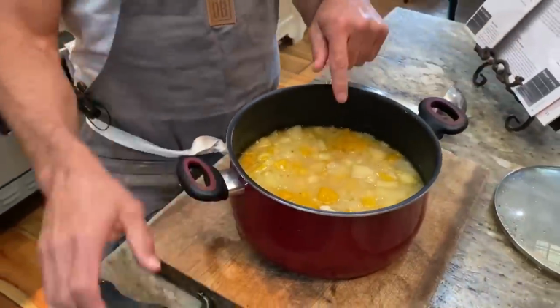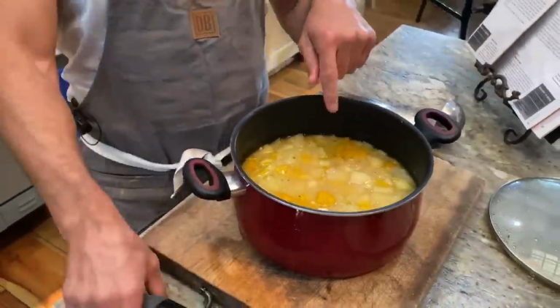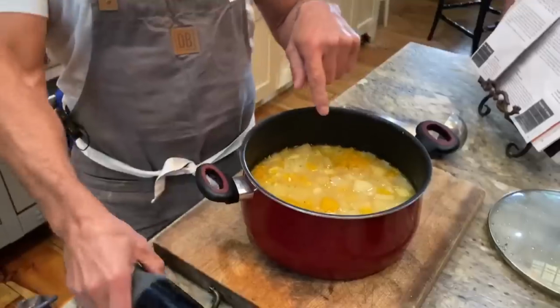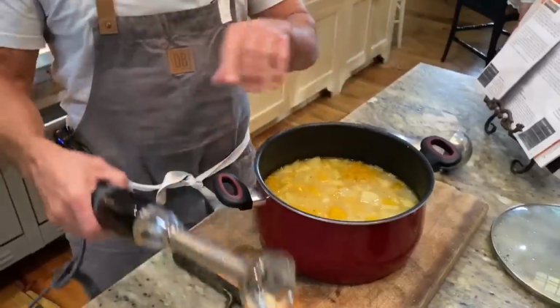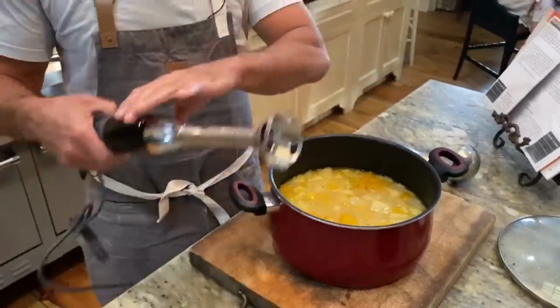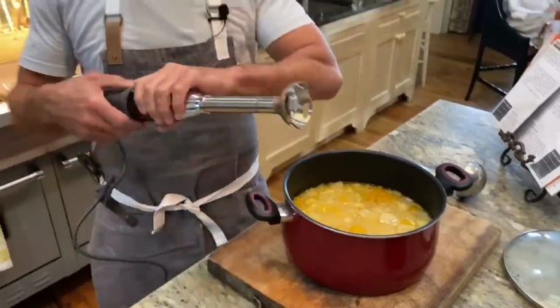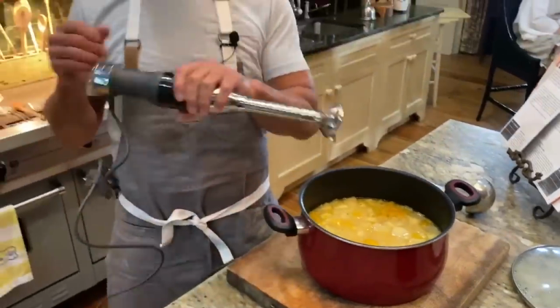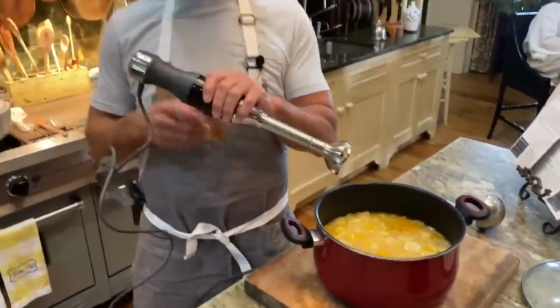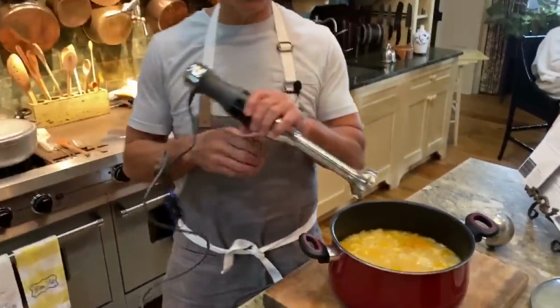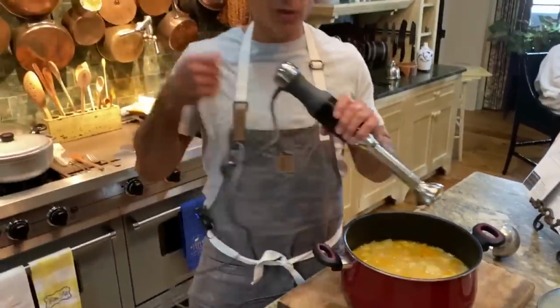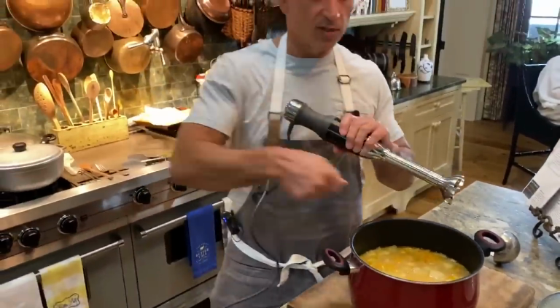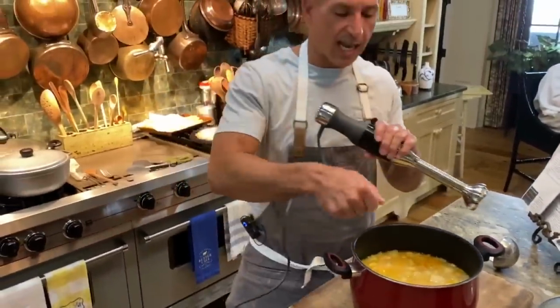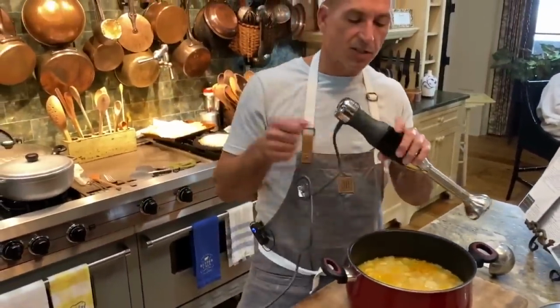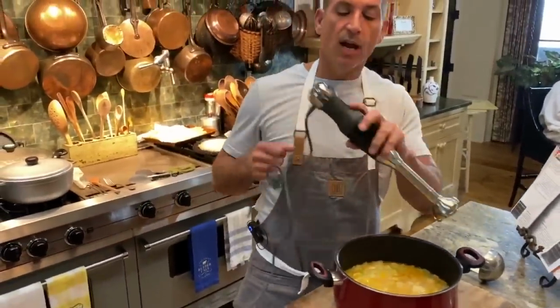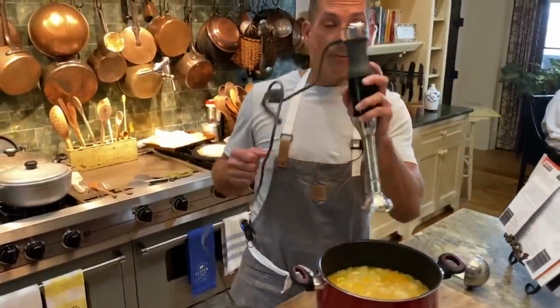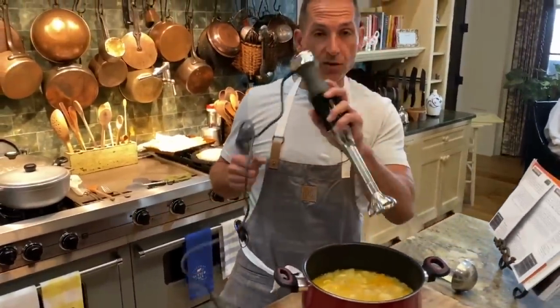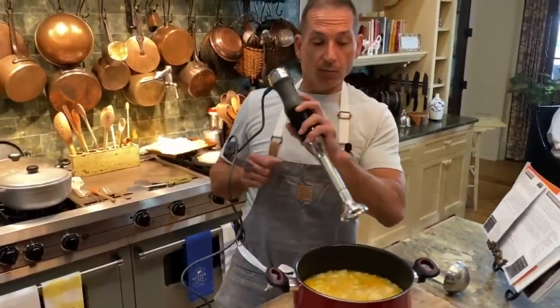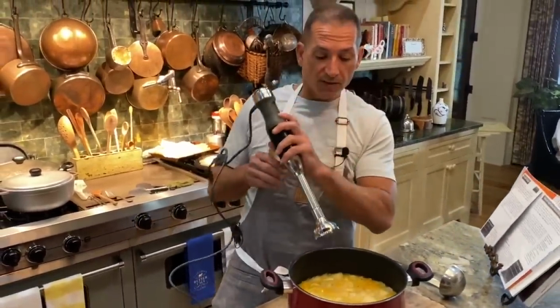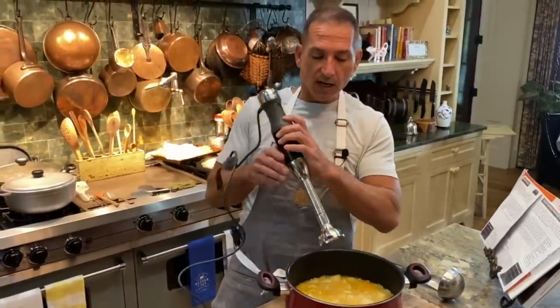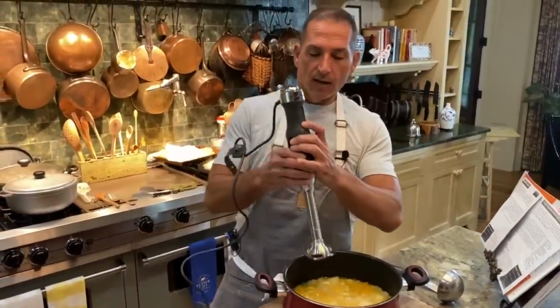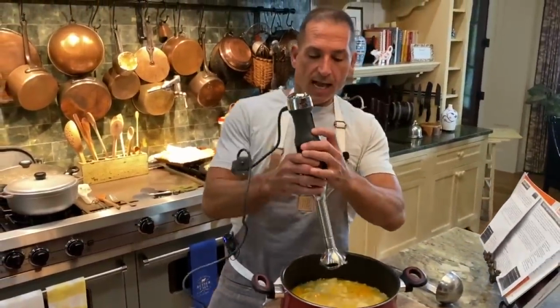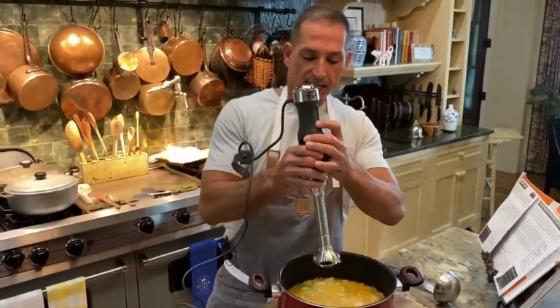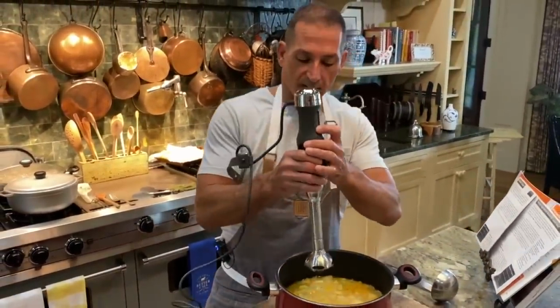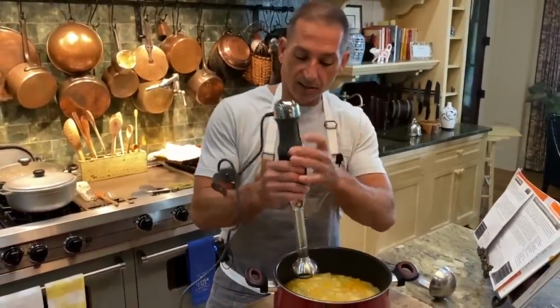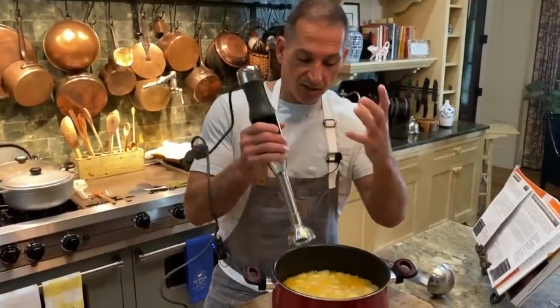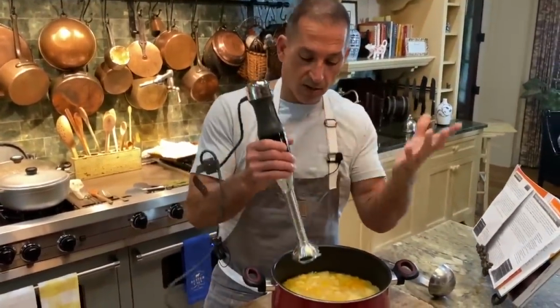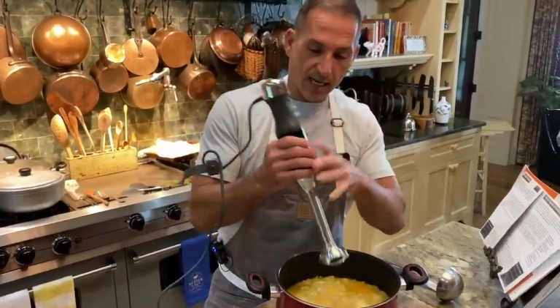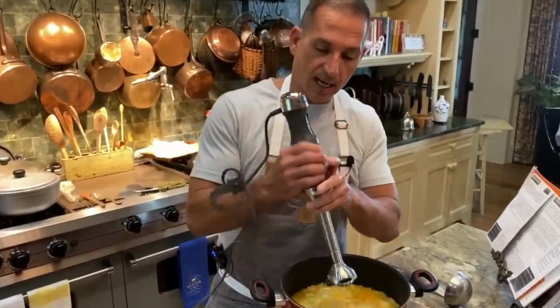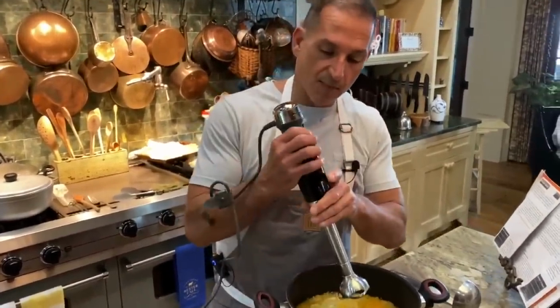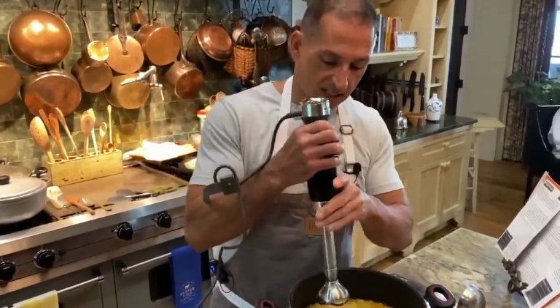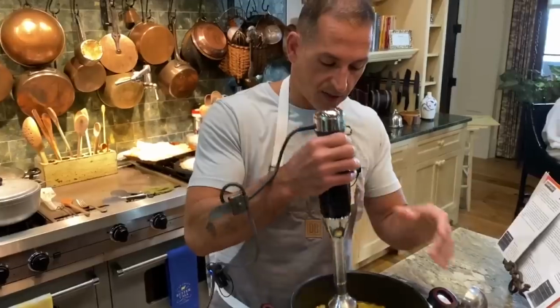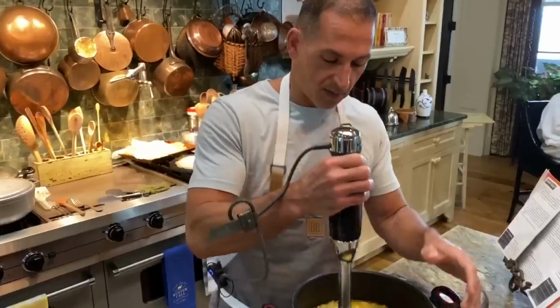You can do this in a Vitamix or in a blender, or you can use a hand mixer. I'm going to use an emulsifier. Let's go ahead and mix up our soup.